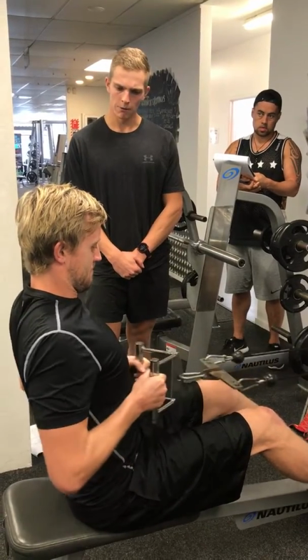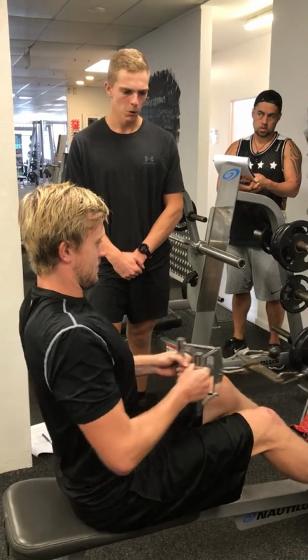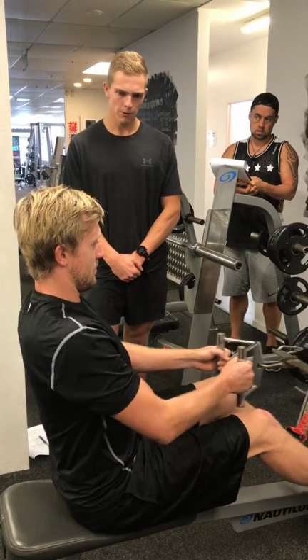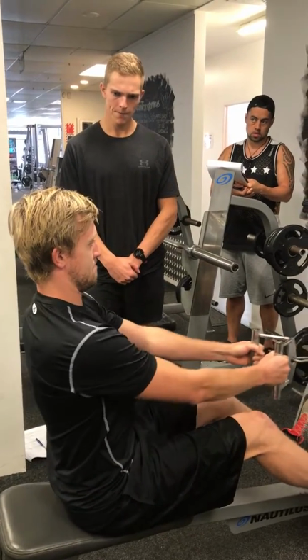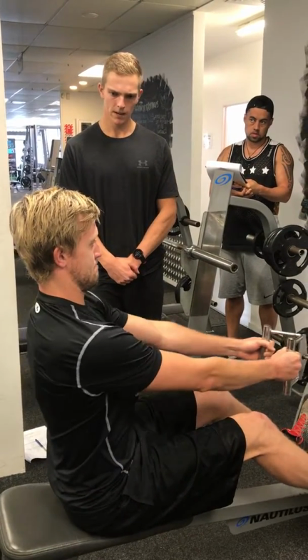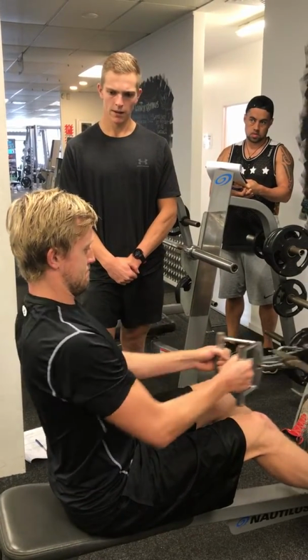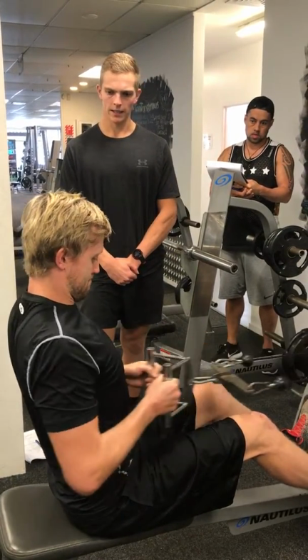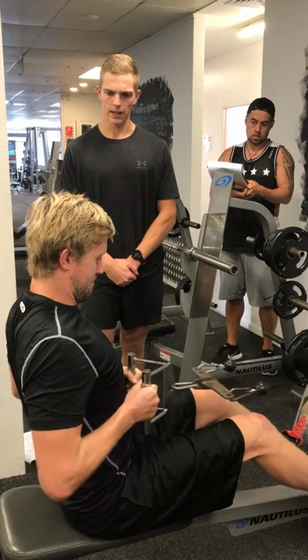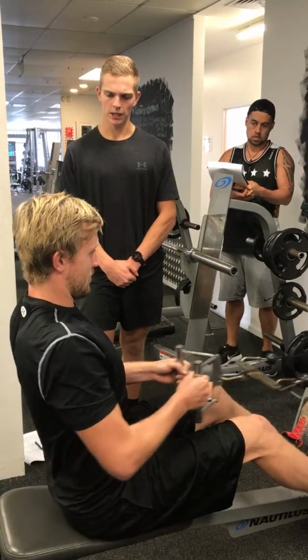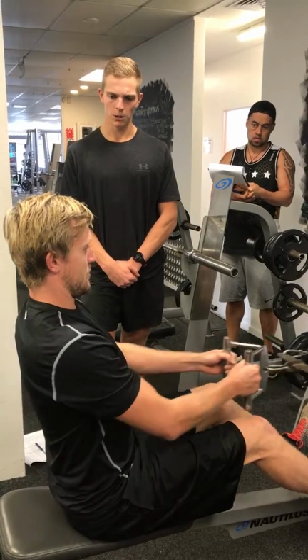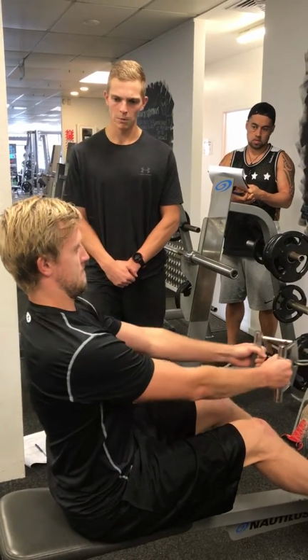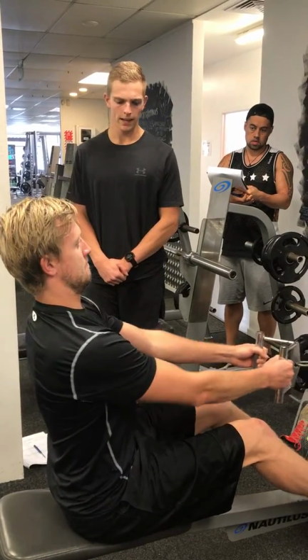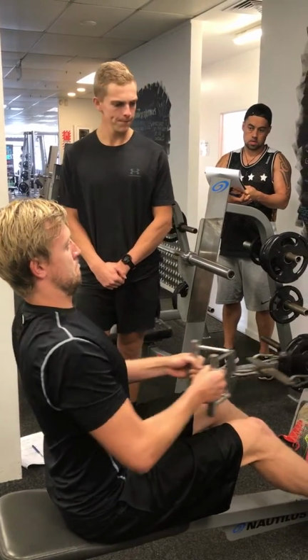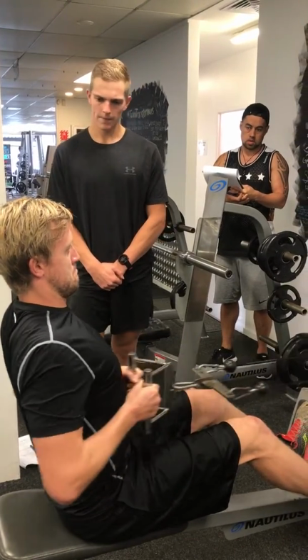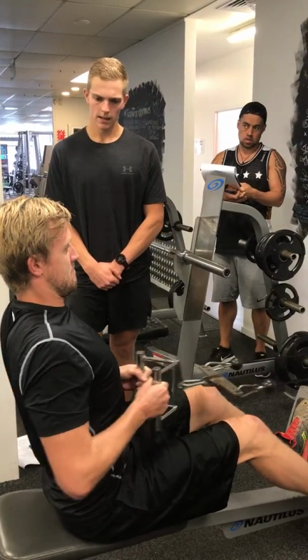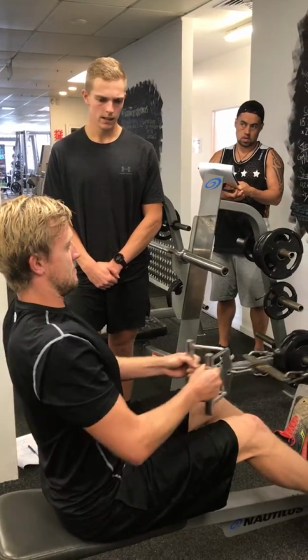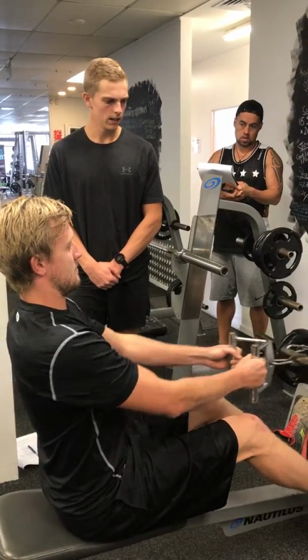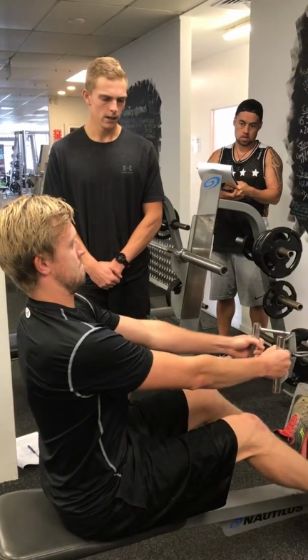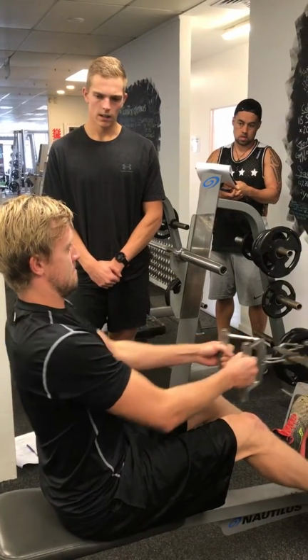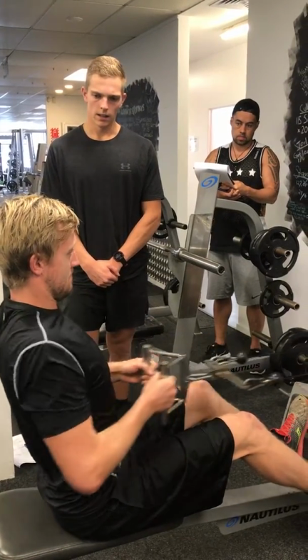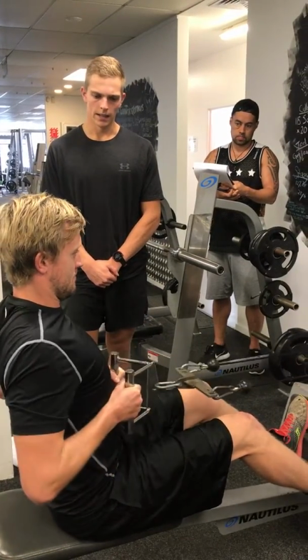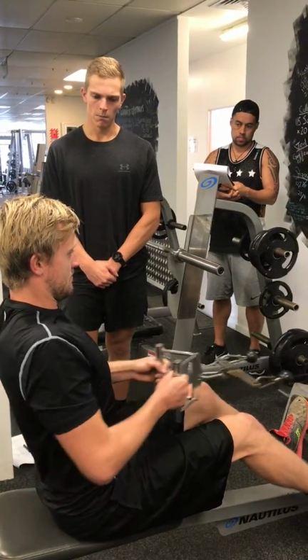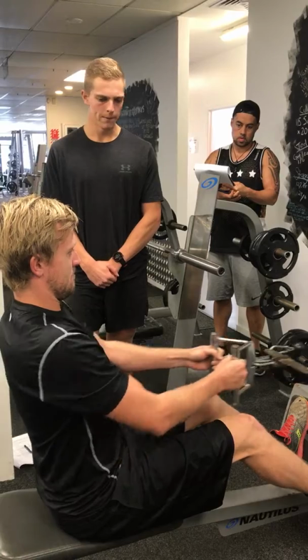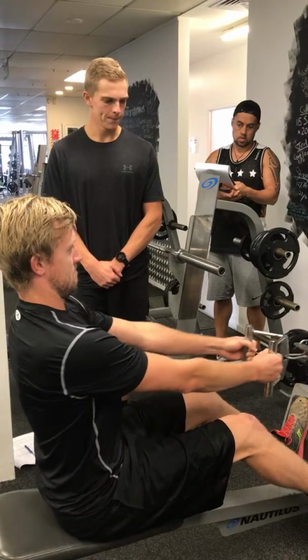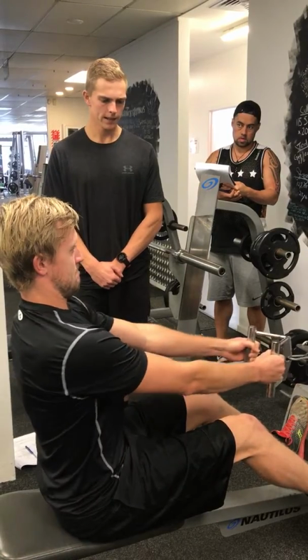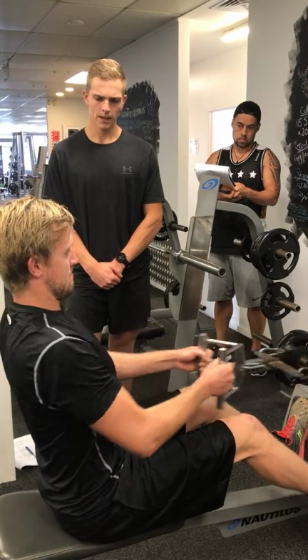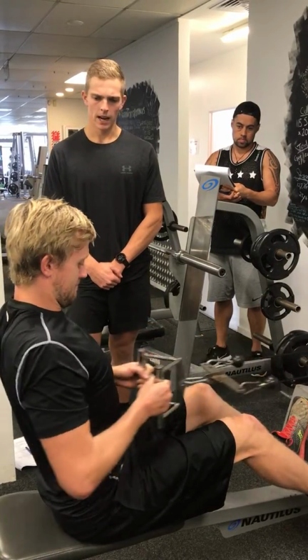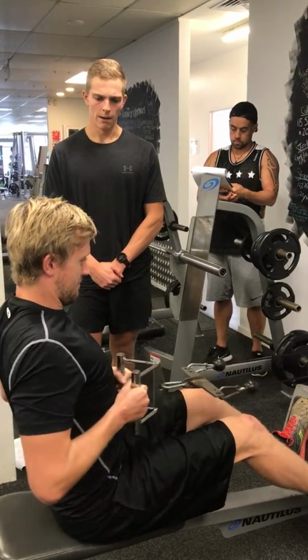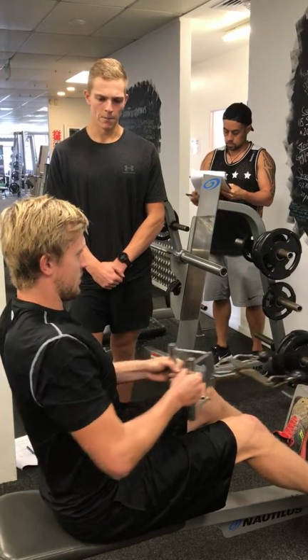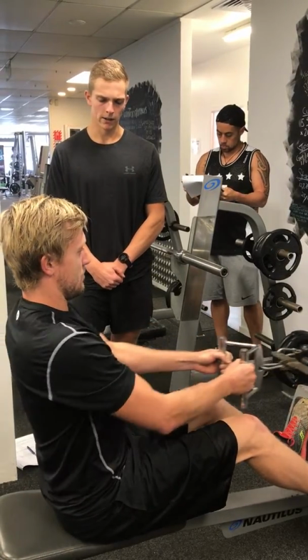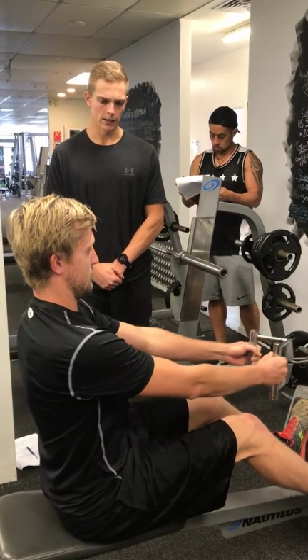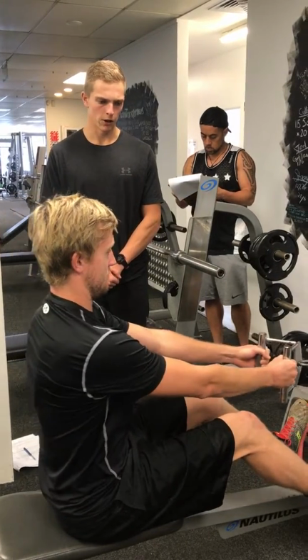Let's get four more reps from you. Keeping that chest up, shoulders back. That's it, one more rep. Bring it back nice and controlled.